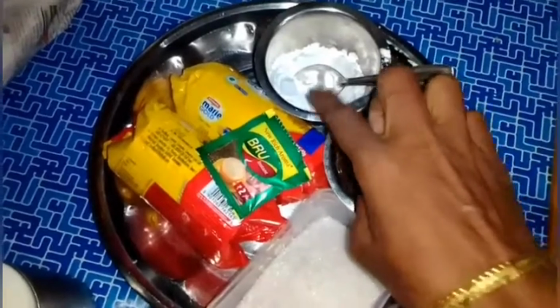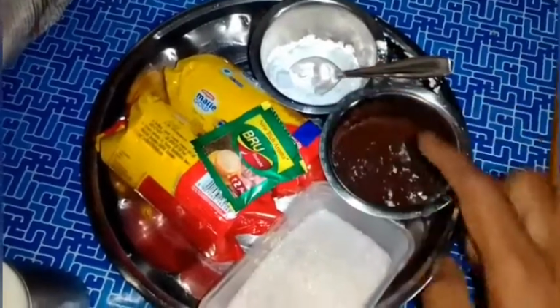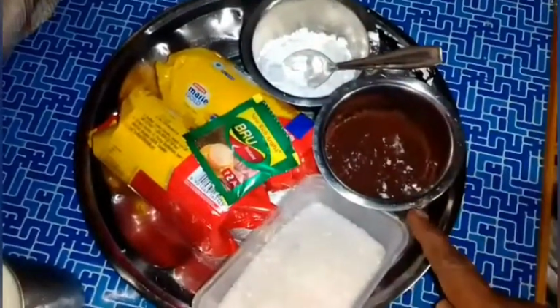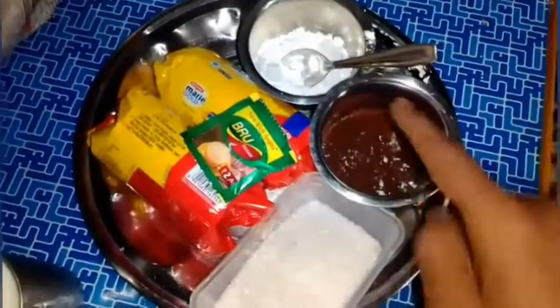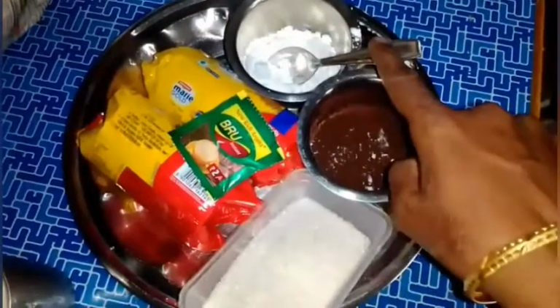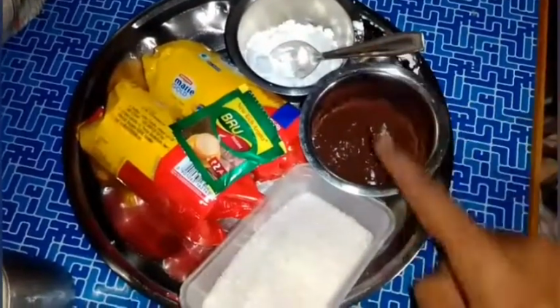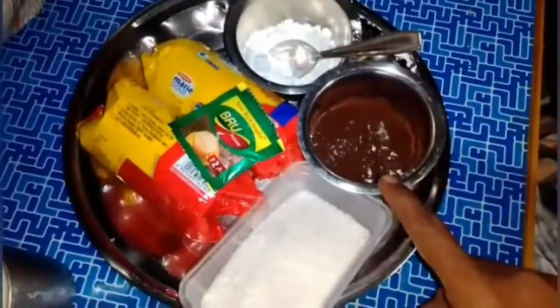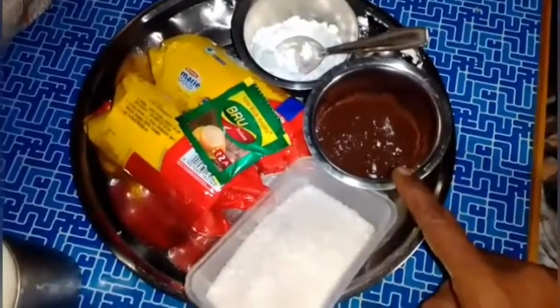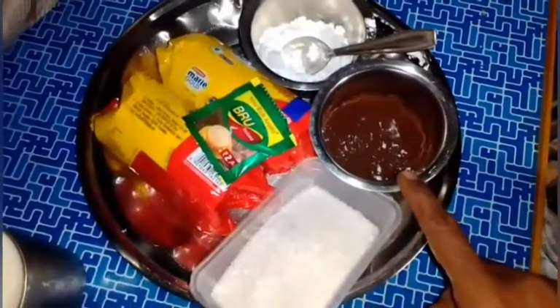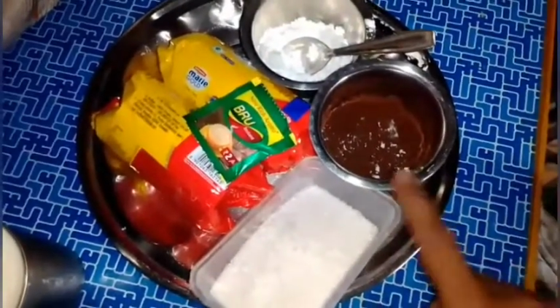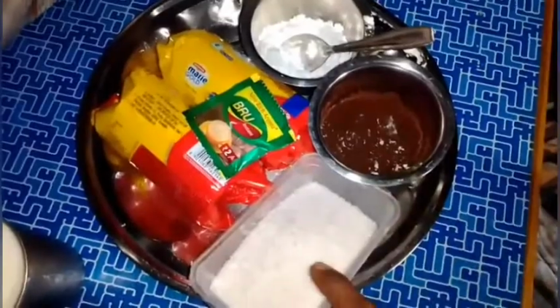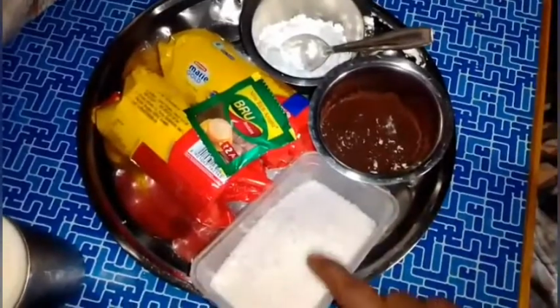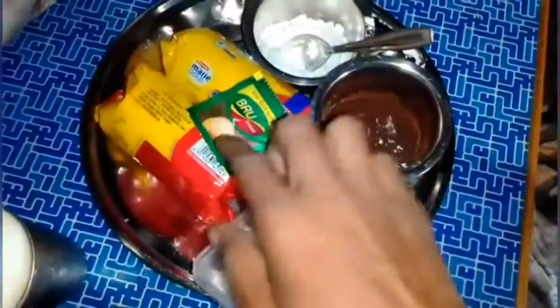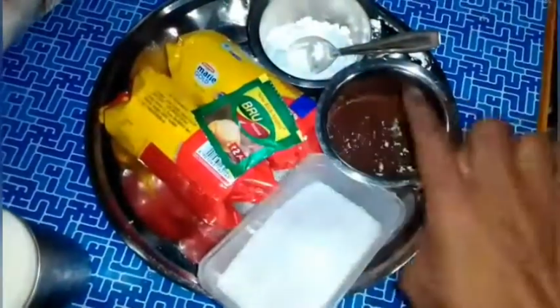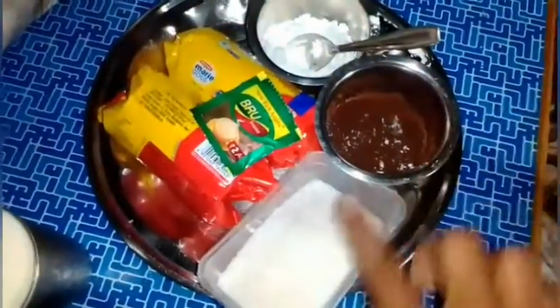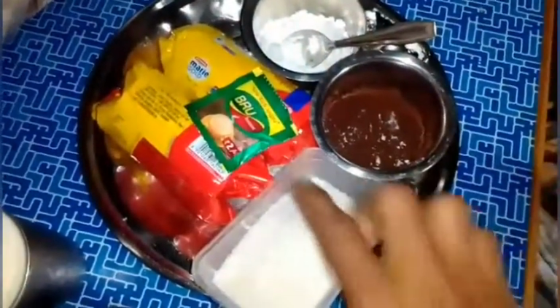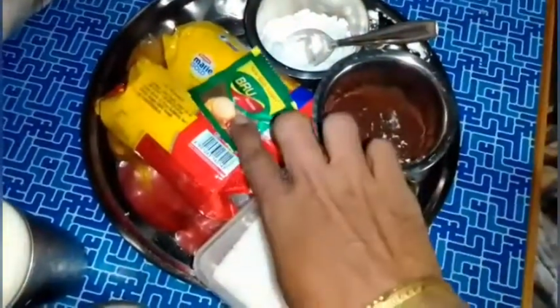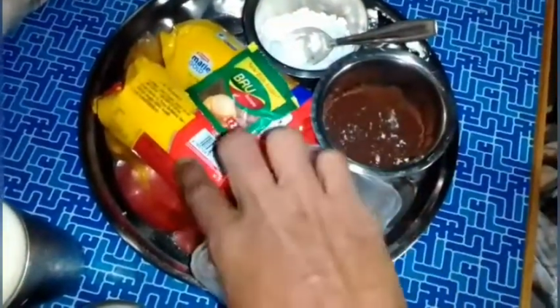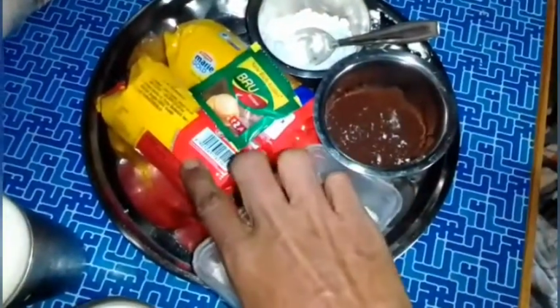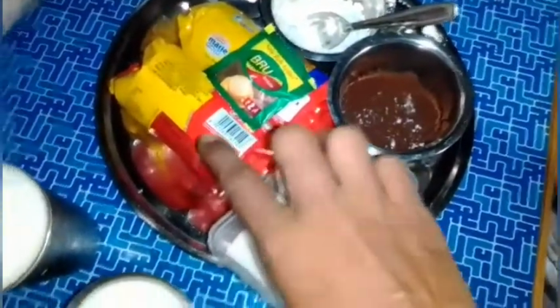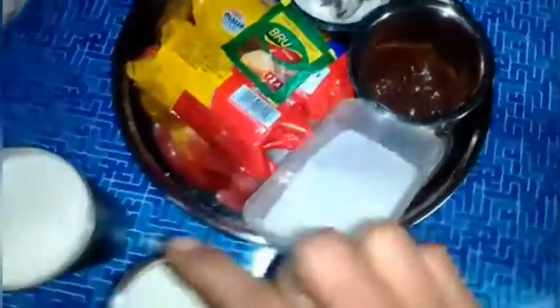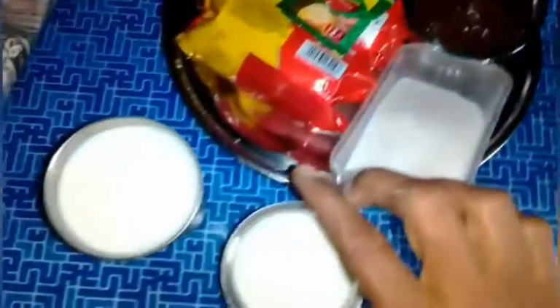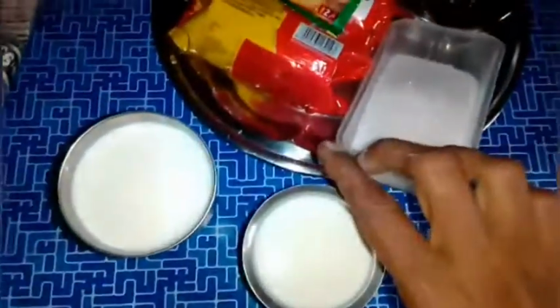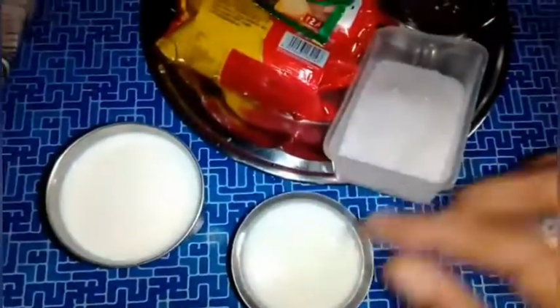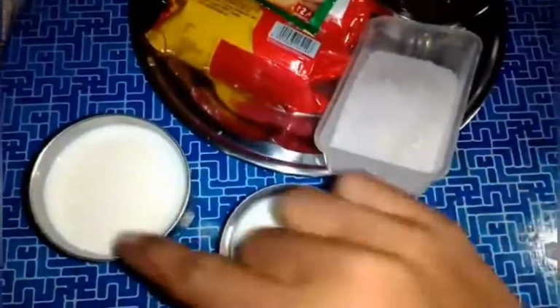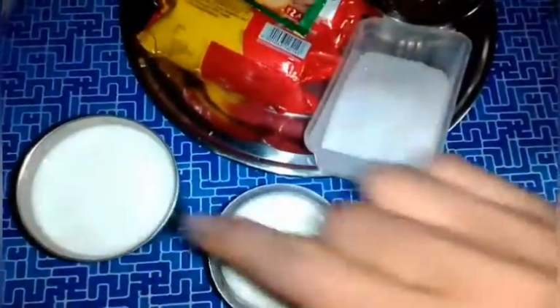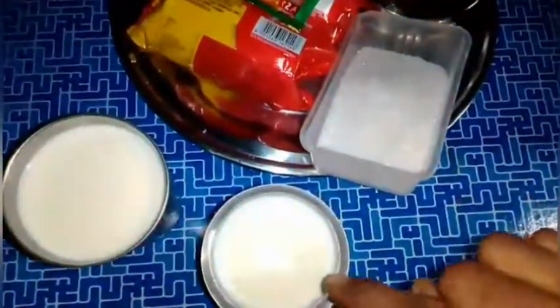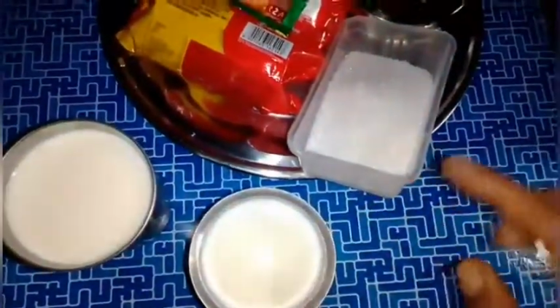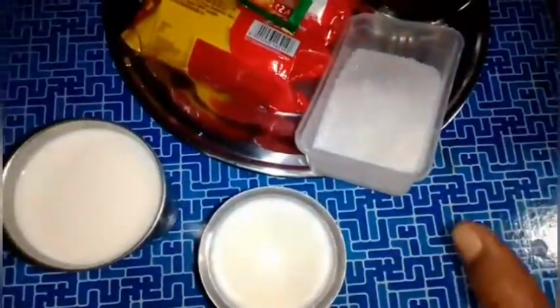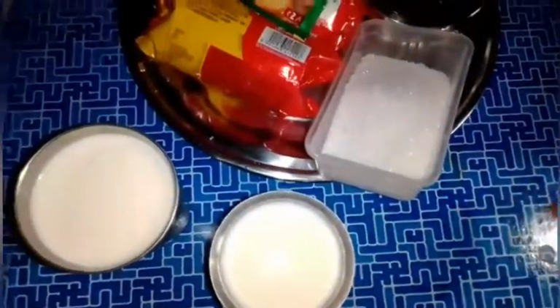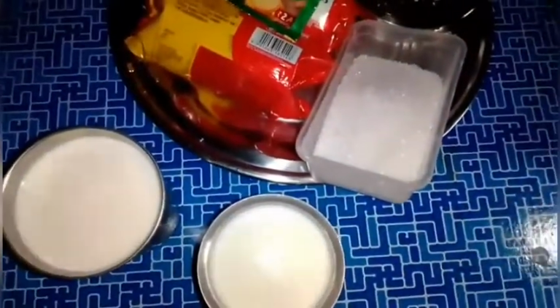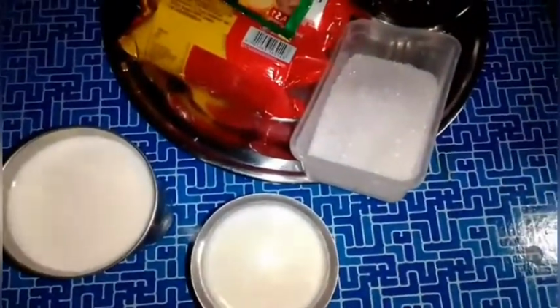I will add corn flour. 1 cup of sugar, 2 biscuit packets, 1 cup of coffee, 3 cups of sugar. This is a small cup.